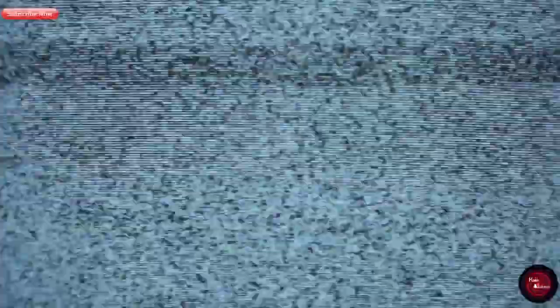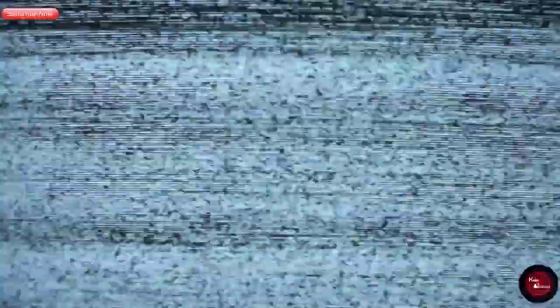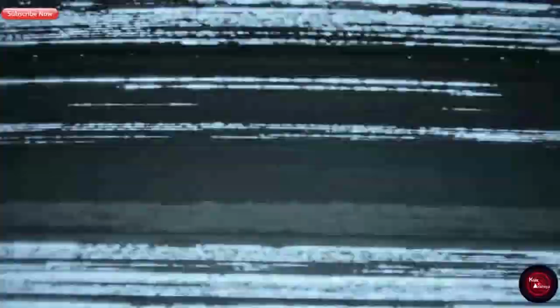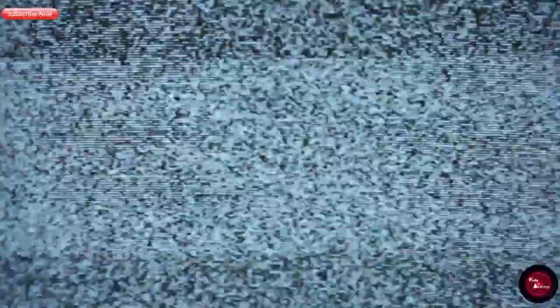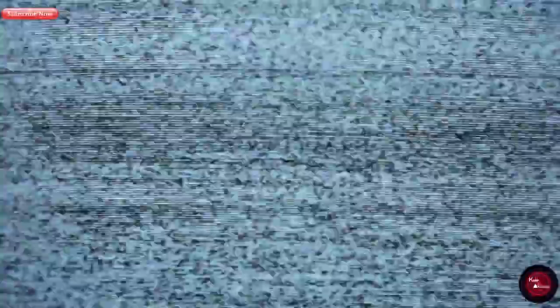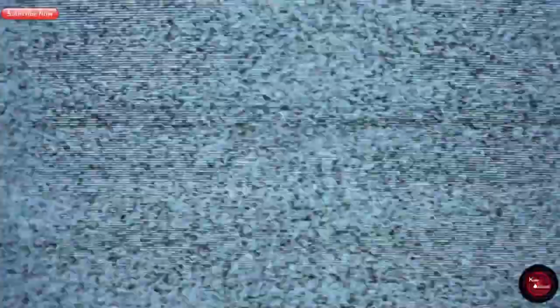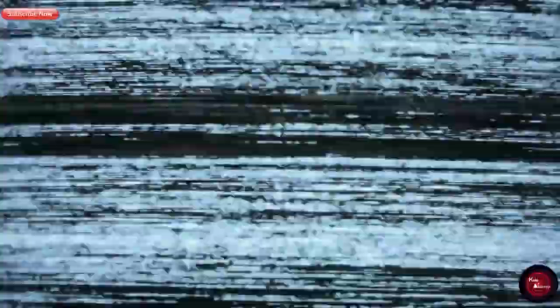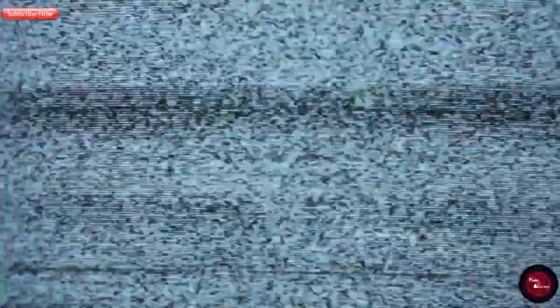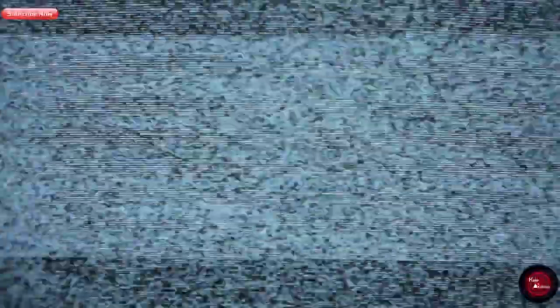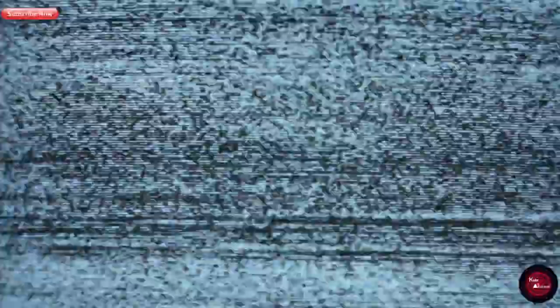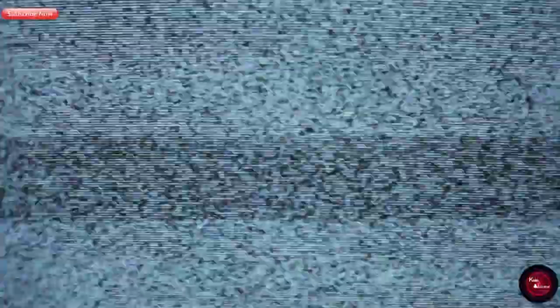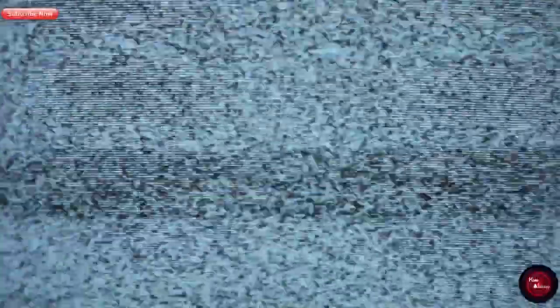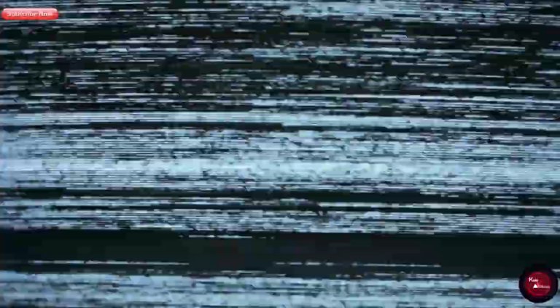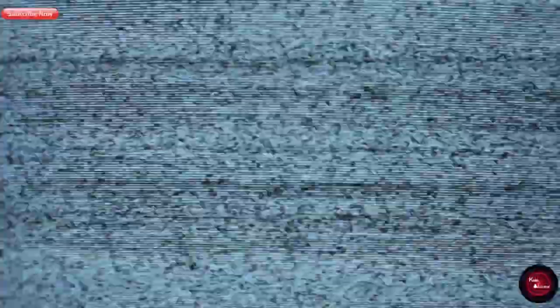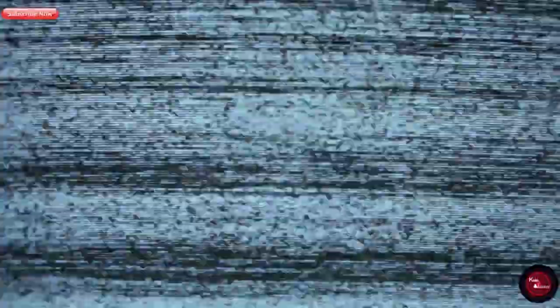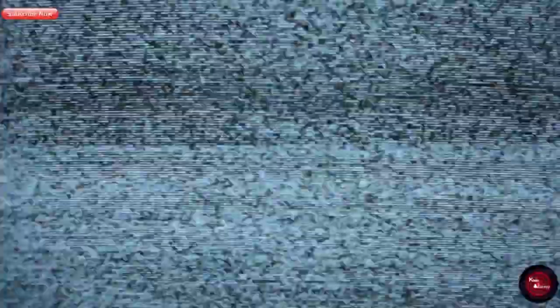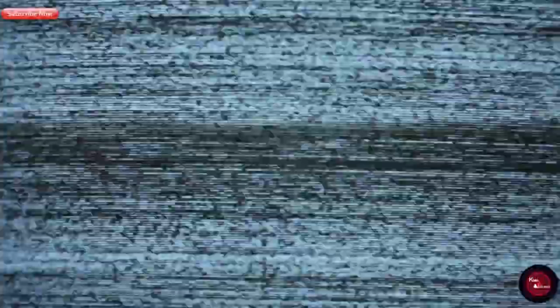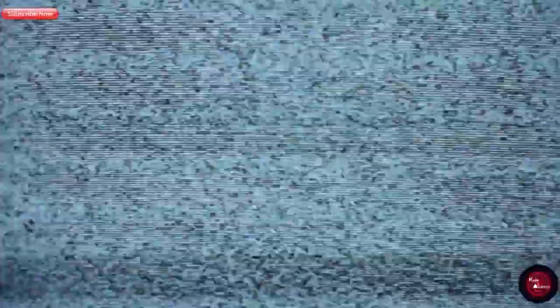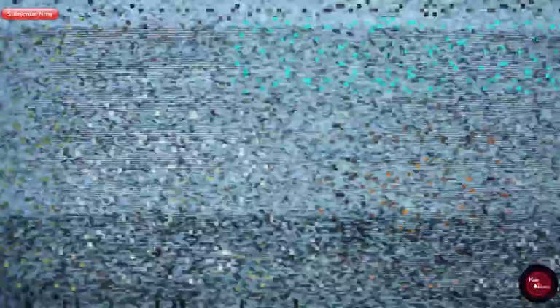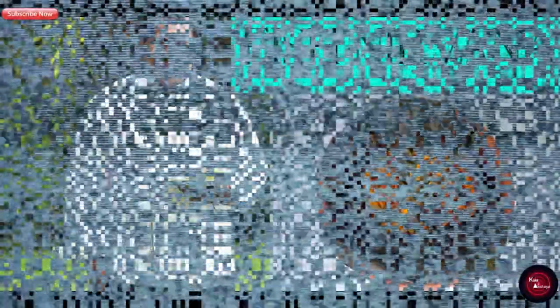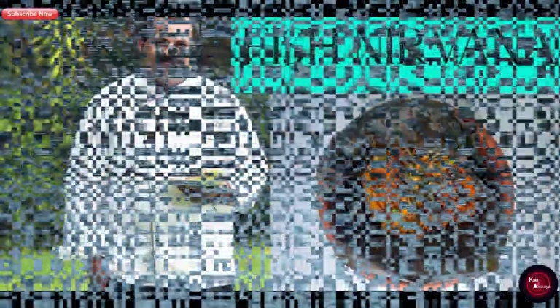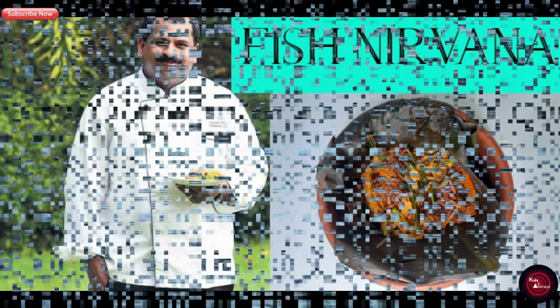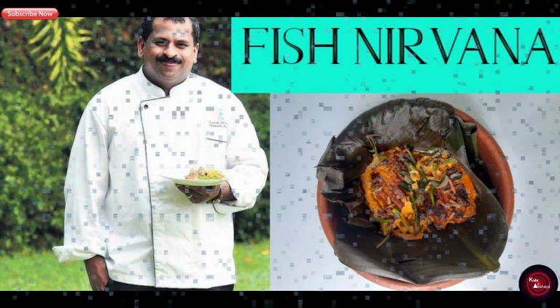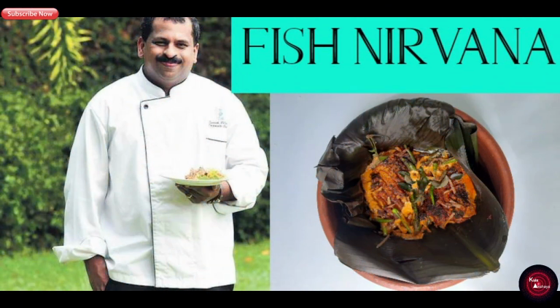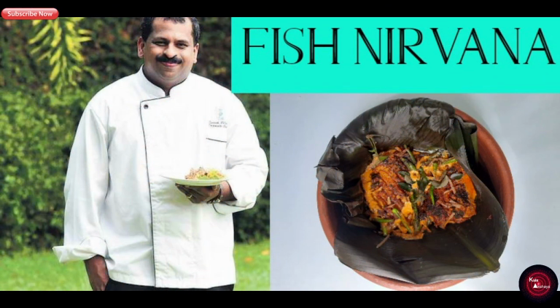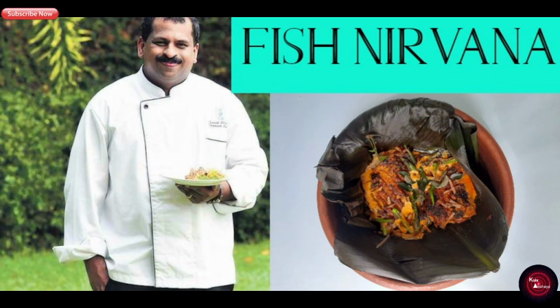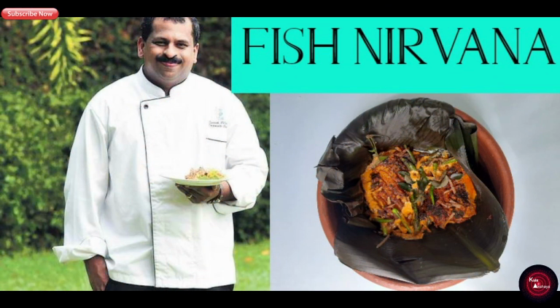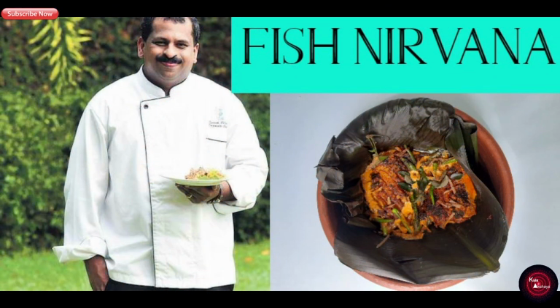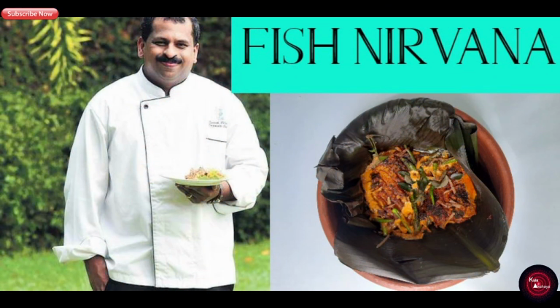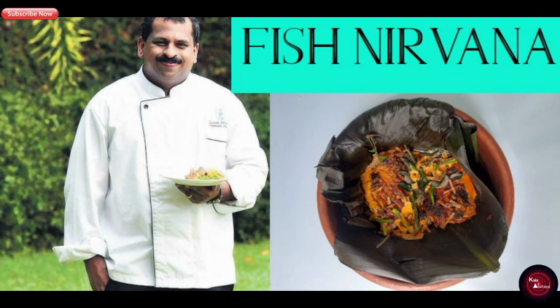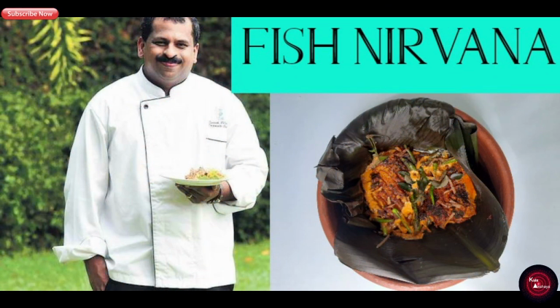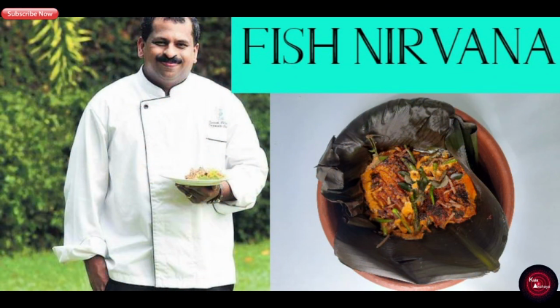Good idea! Let's try one of his signature dishes today. Which one? Fish Nirvana! Wow, the name itself sounds amazing — how do they make it?